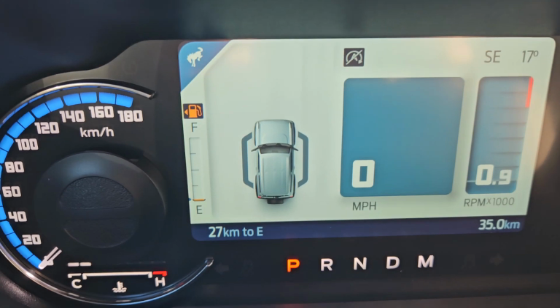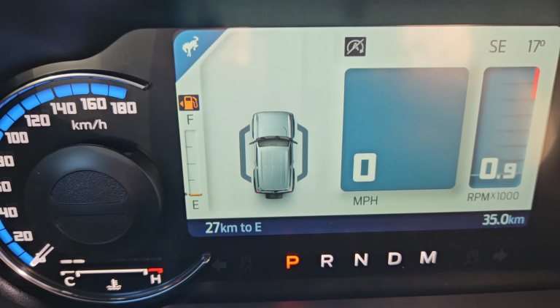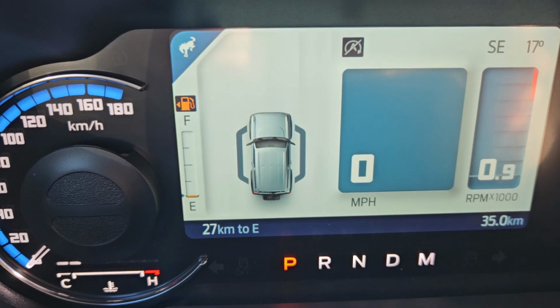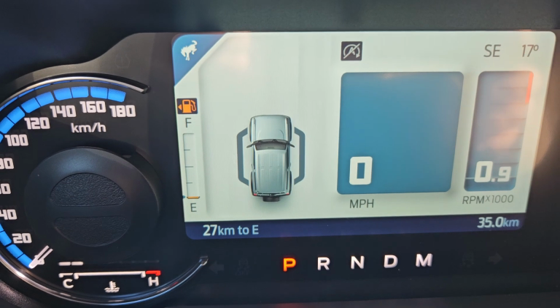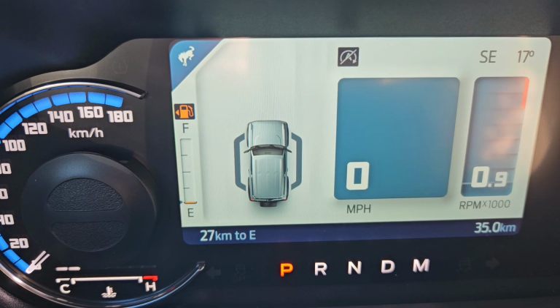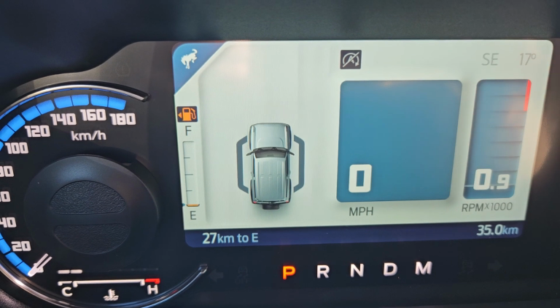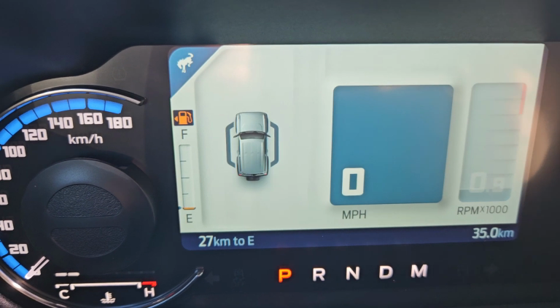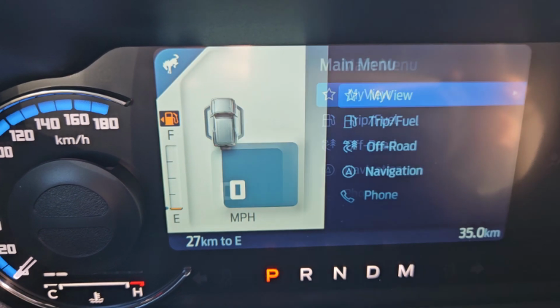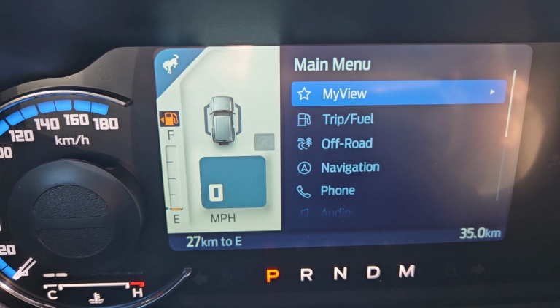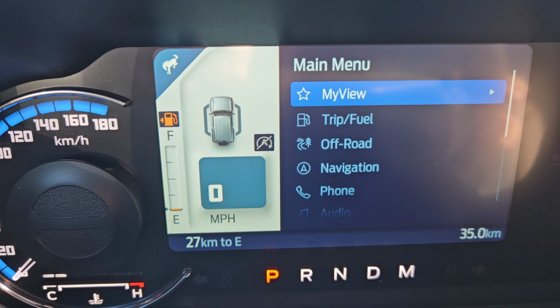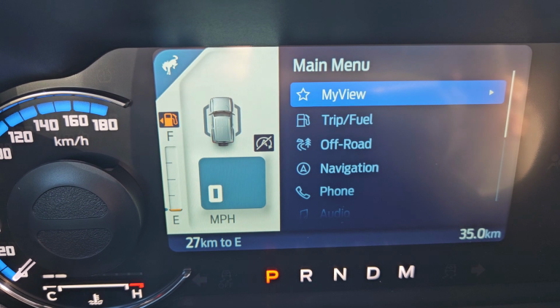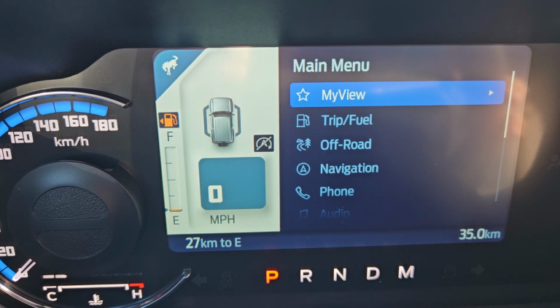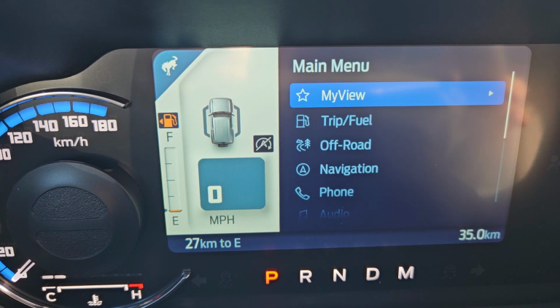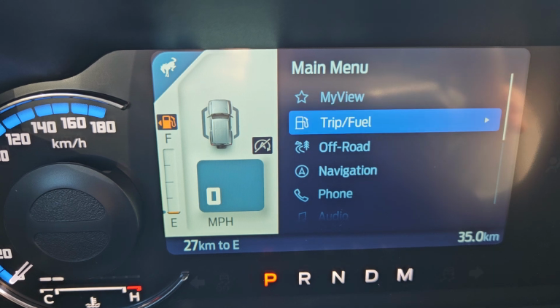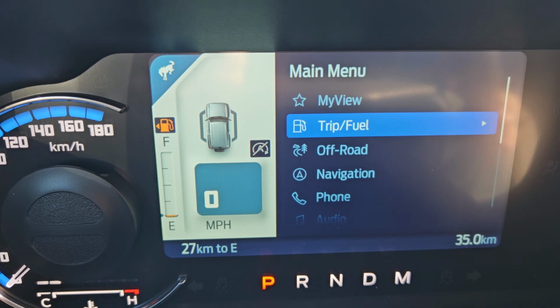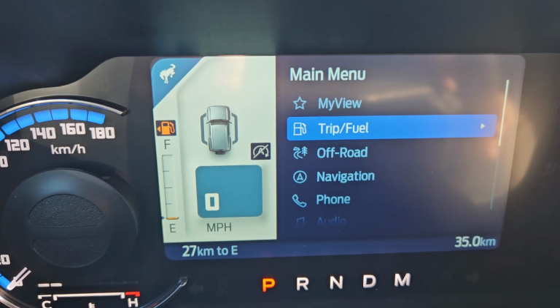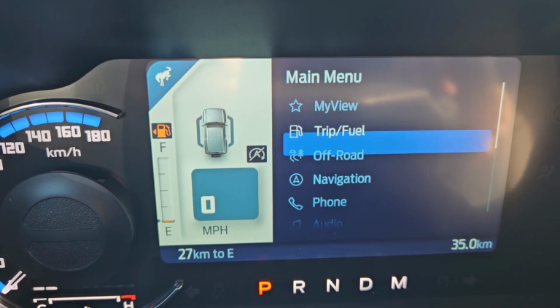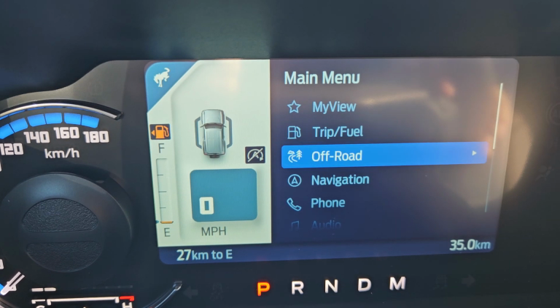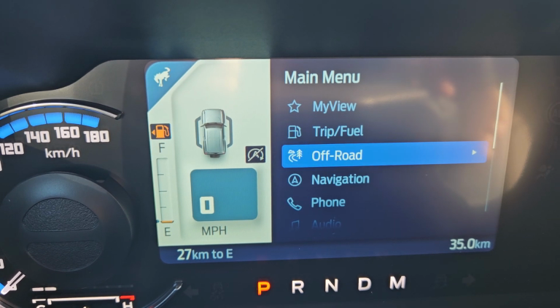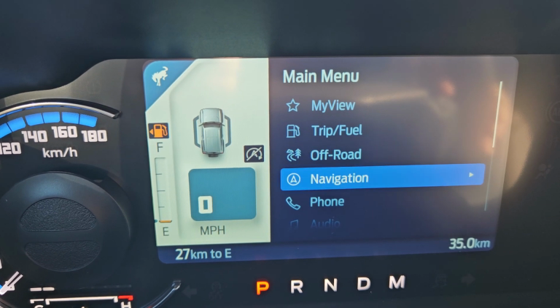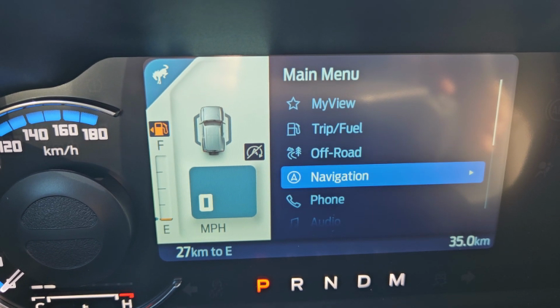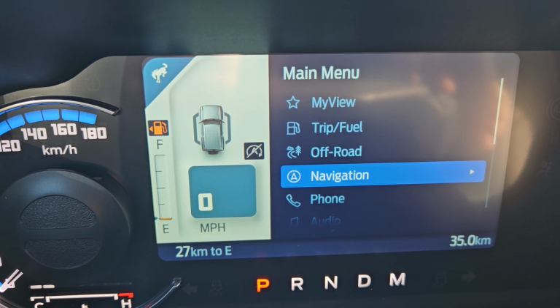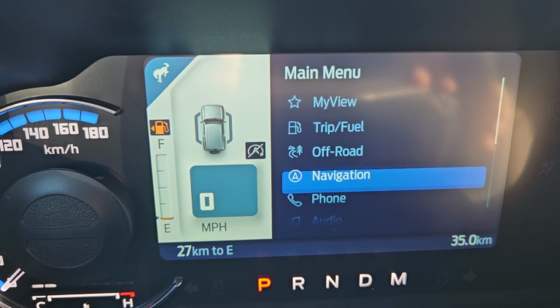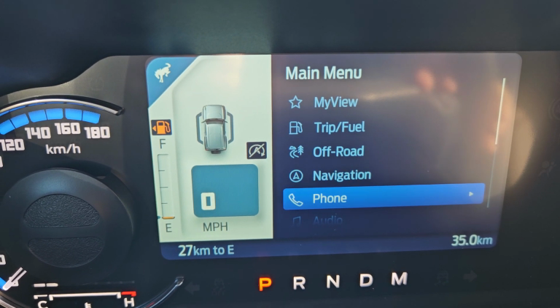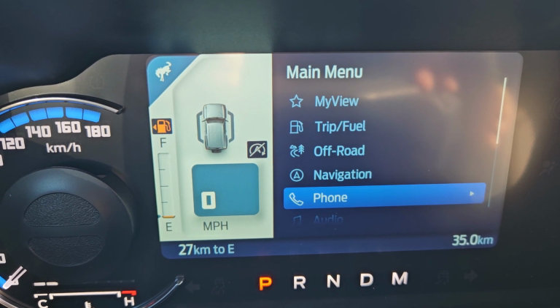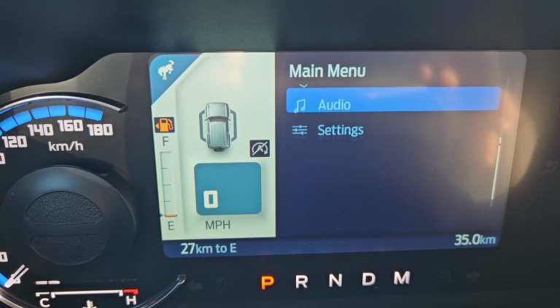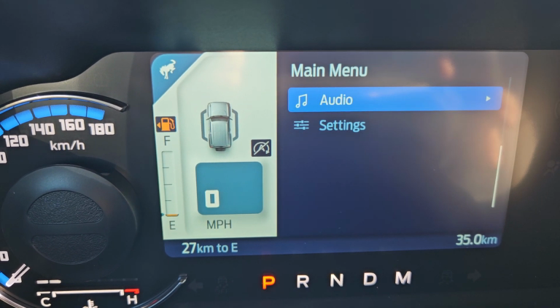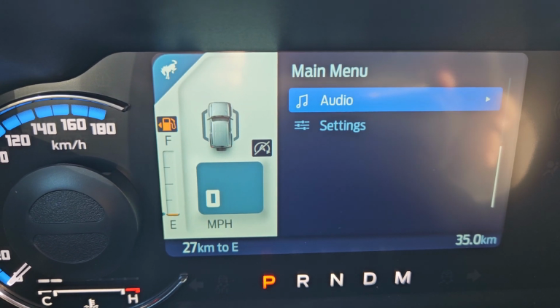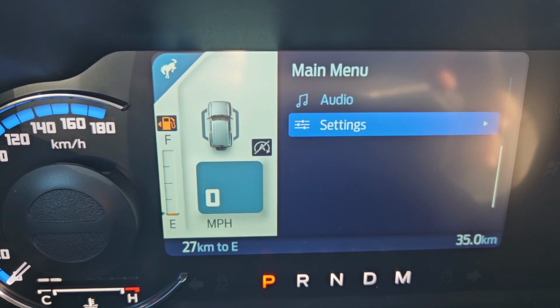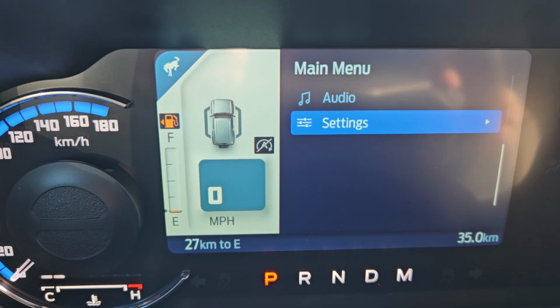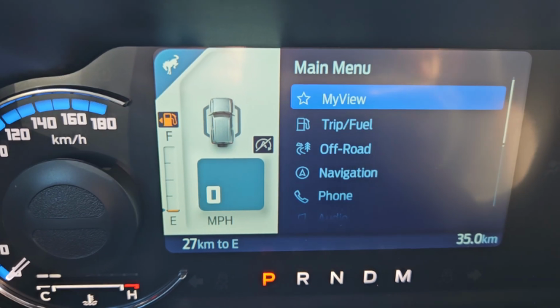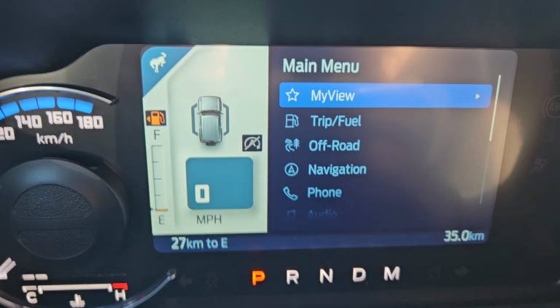Looking at your main screen here, you do have the settings to go through: my view, trip and fuel, off-road, navigation, phone, audio, and other settings.